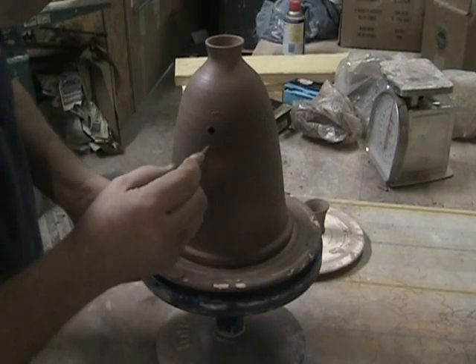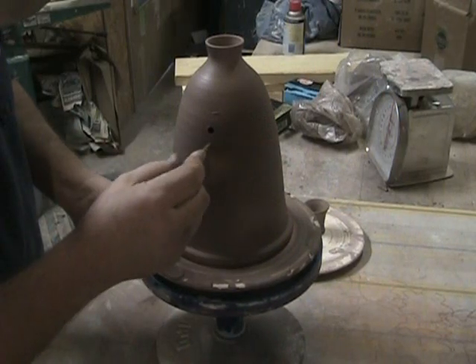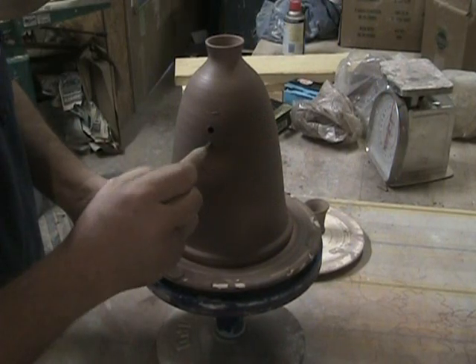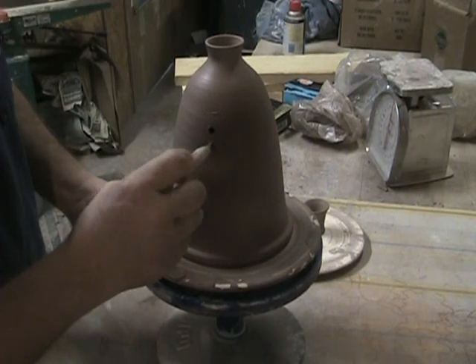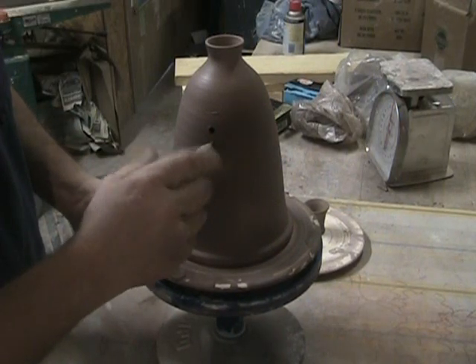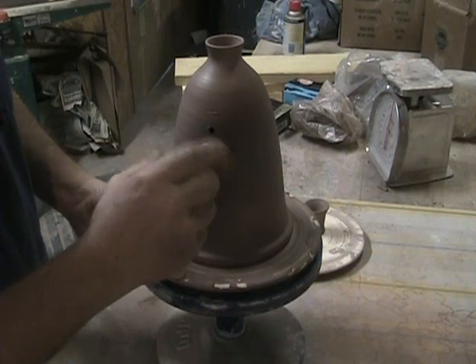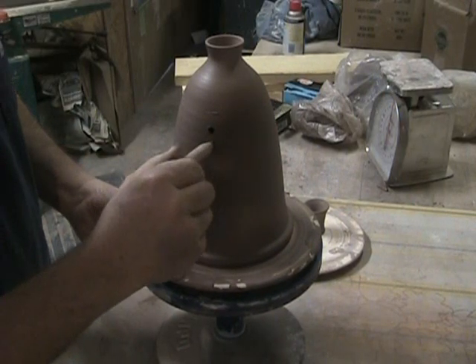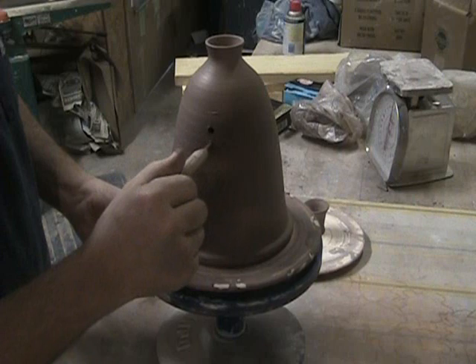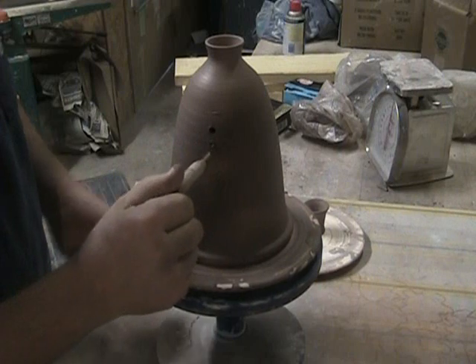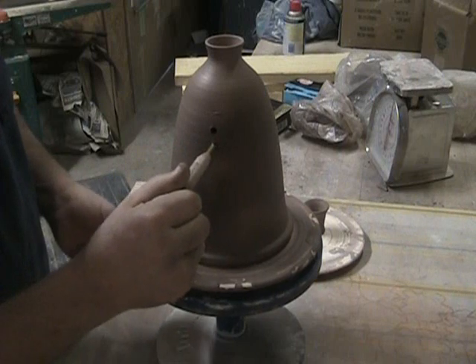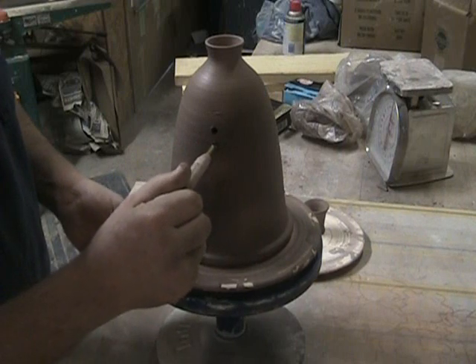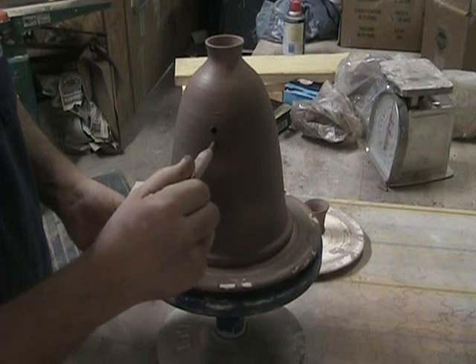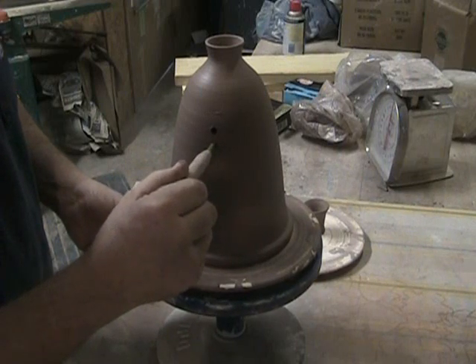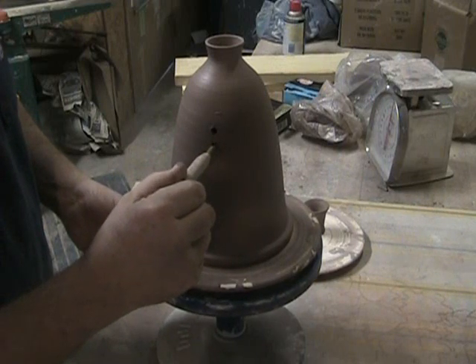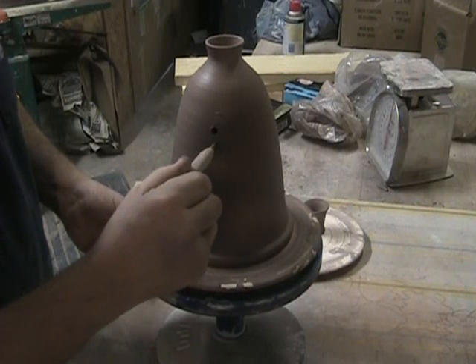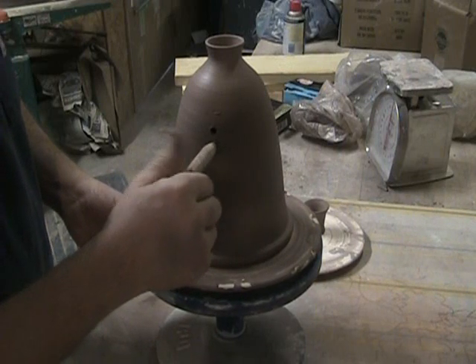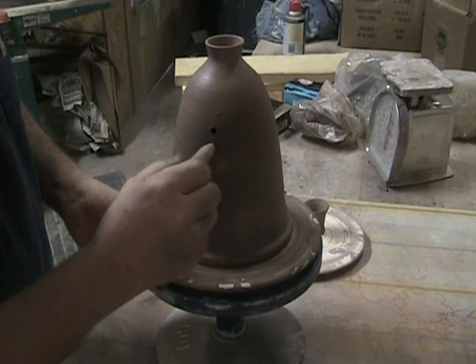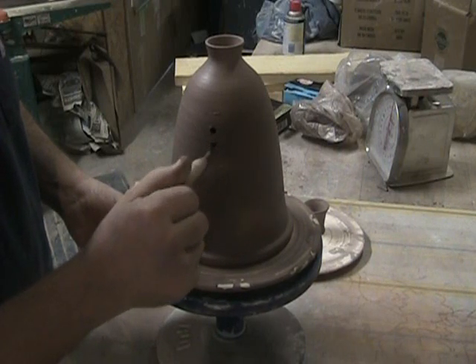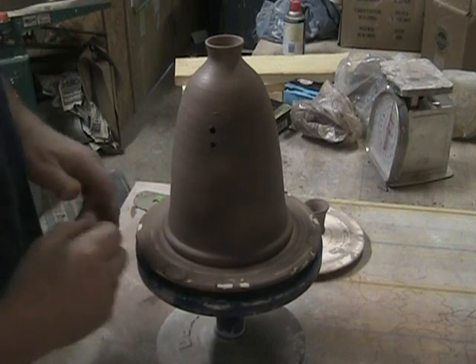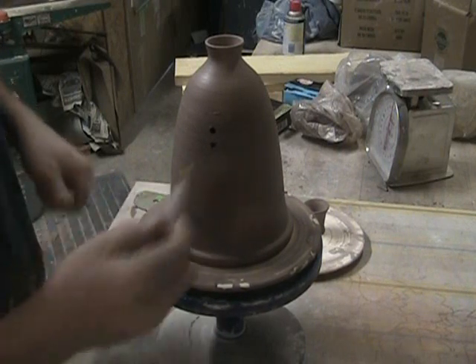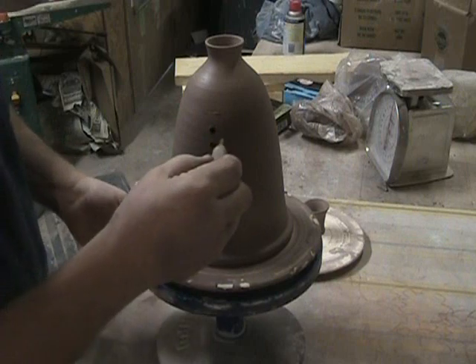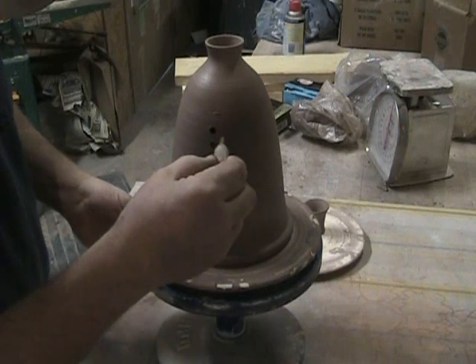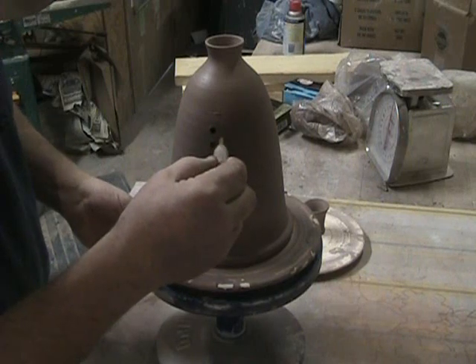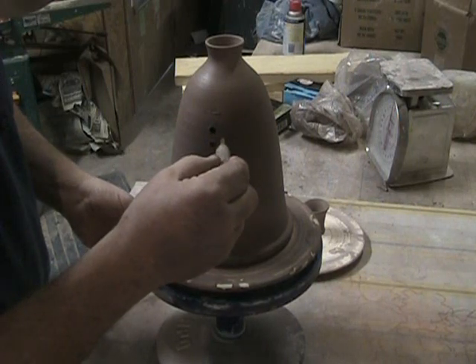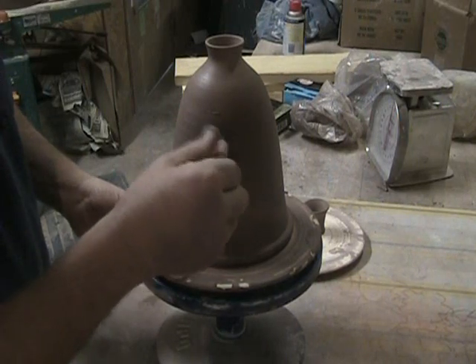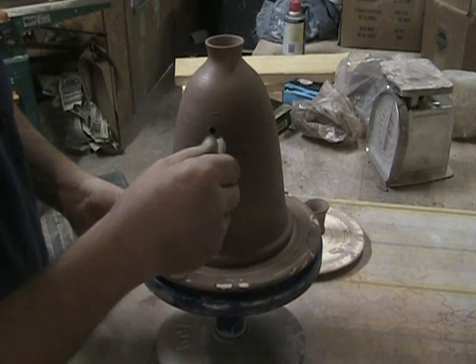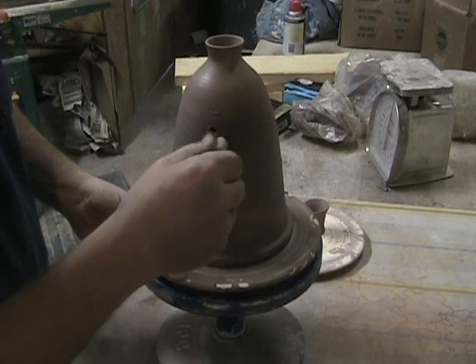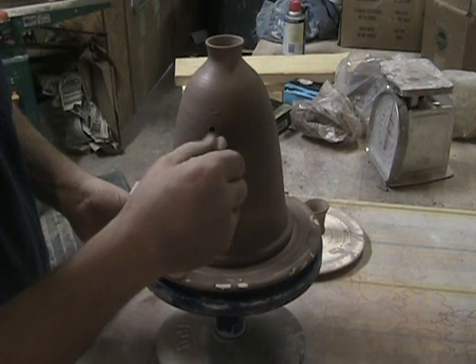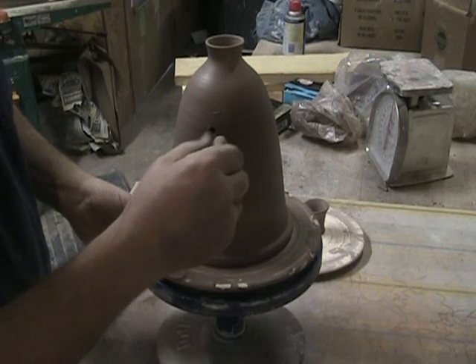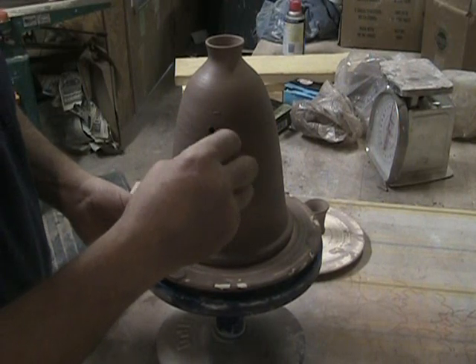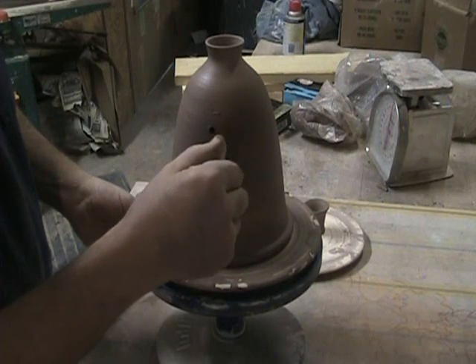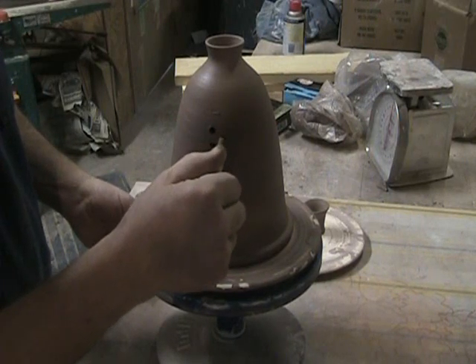I usually put four or five holes, depending upon the size. You don't want one big hole — you get too much gurgling. Usually four or five work.